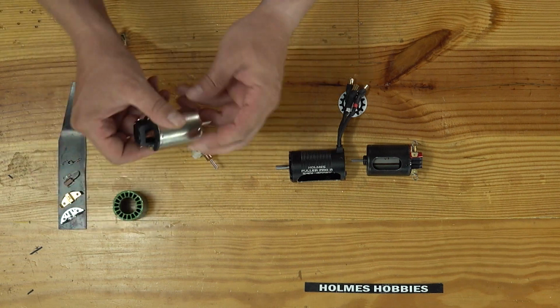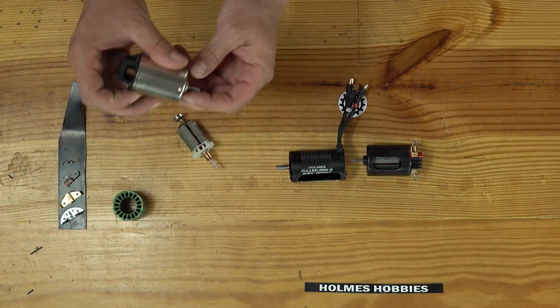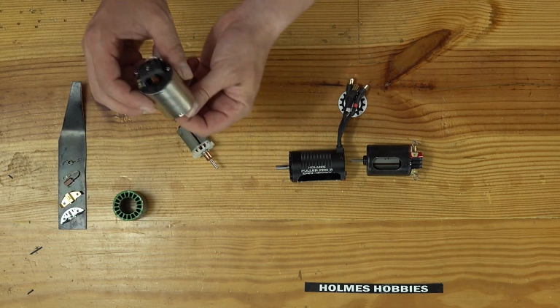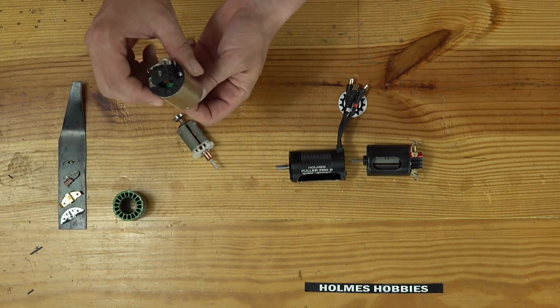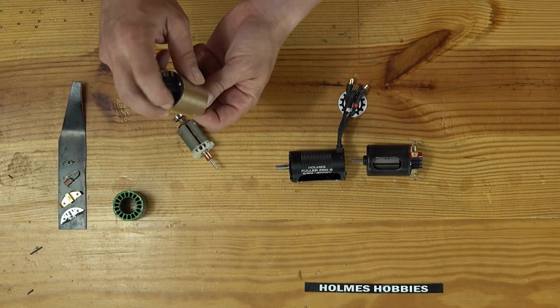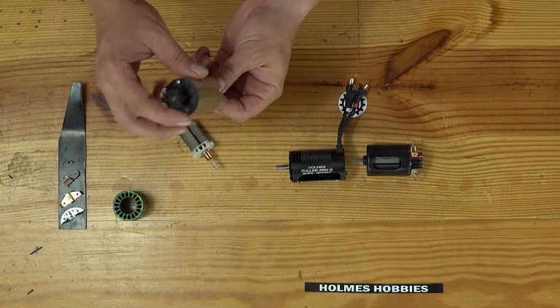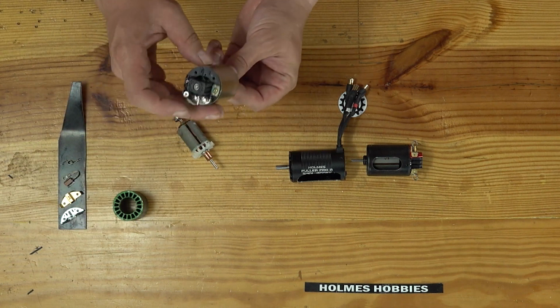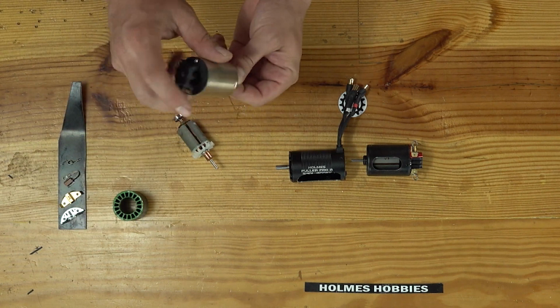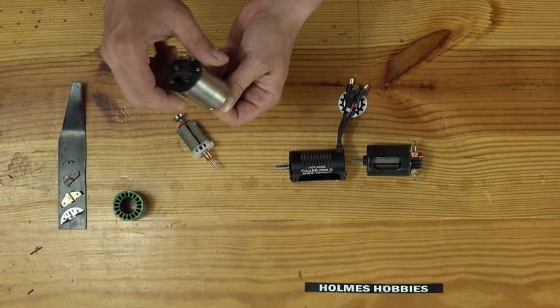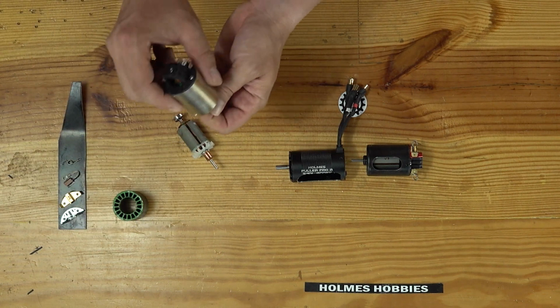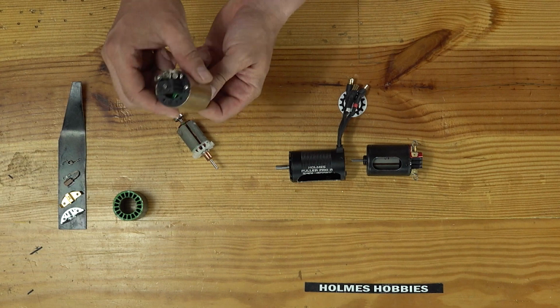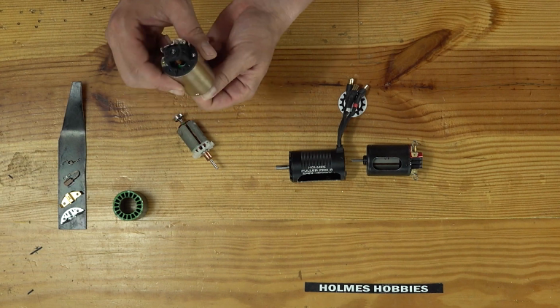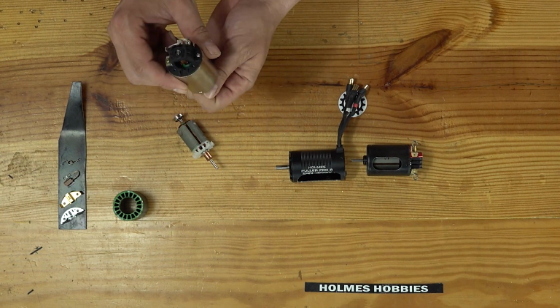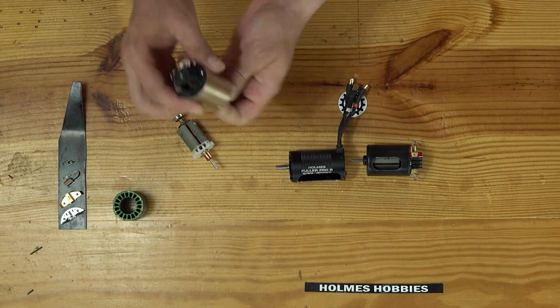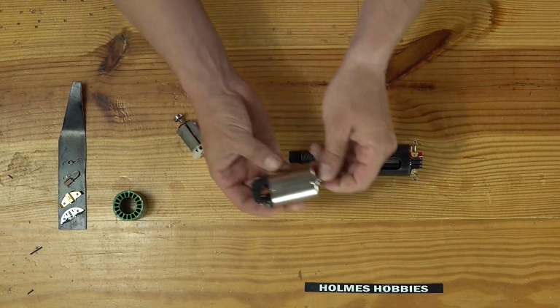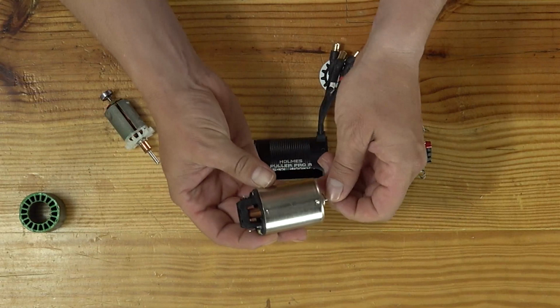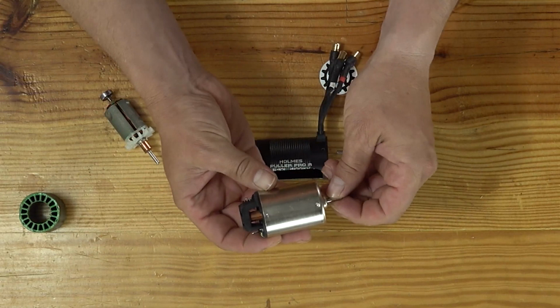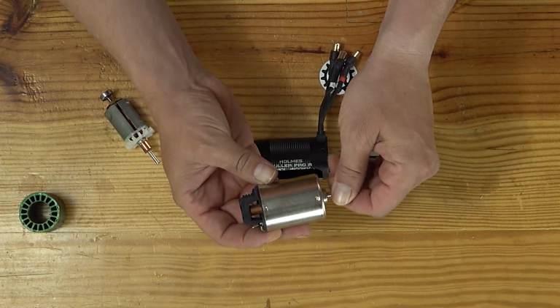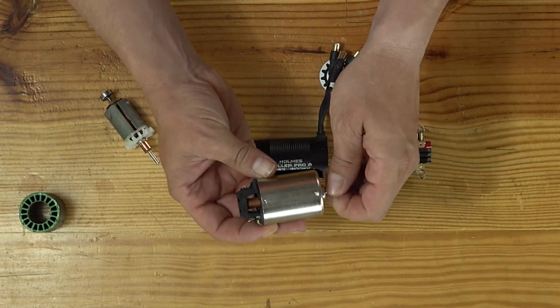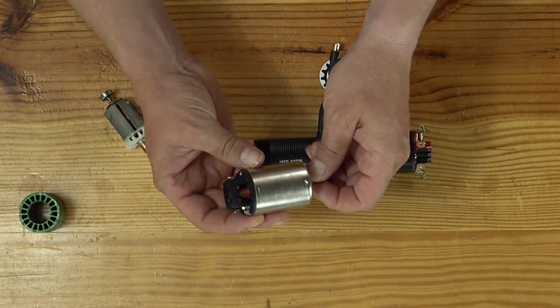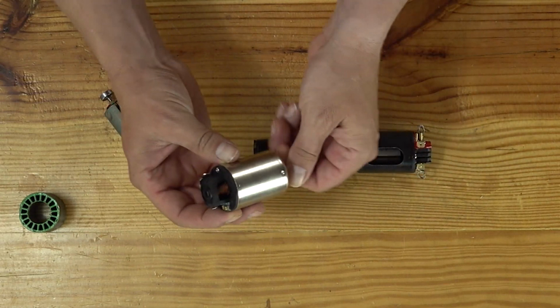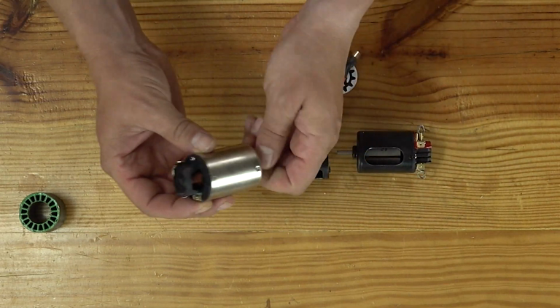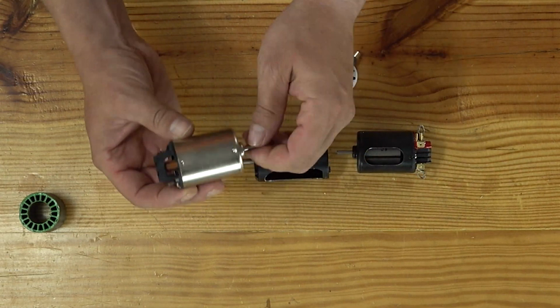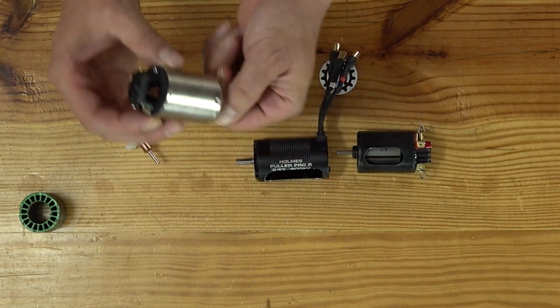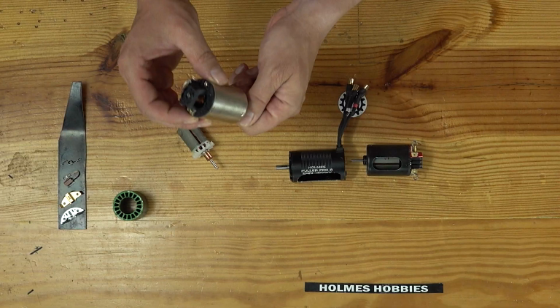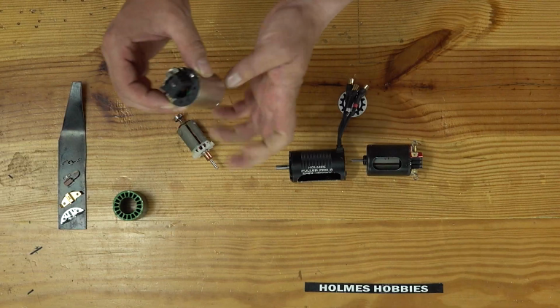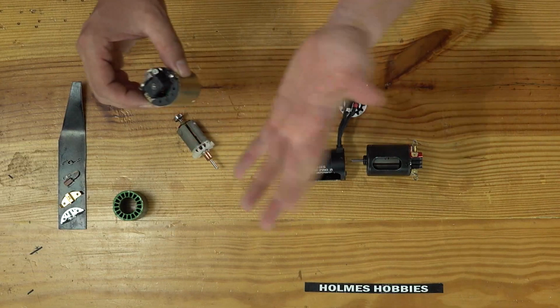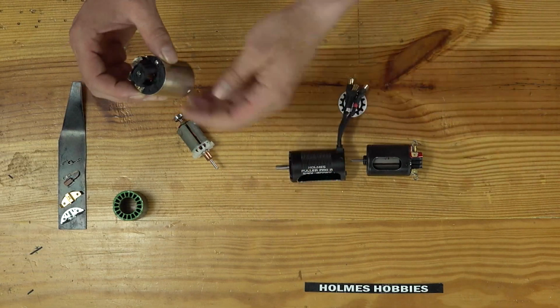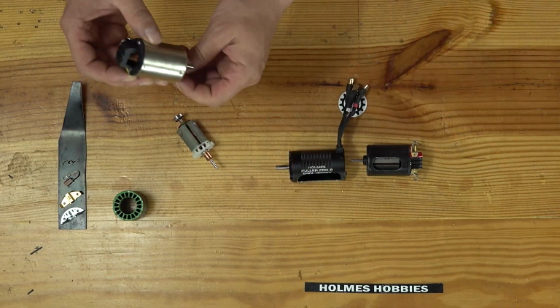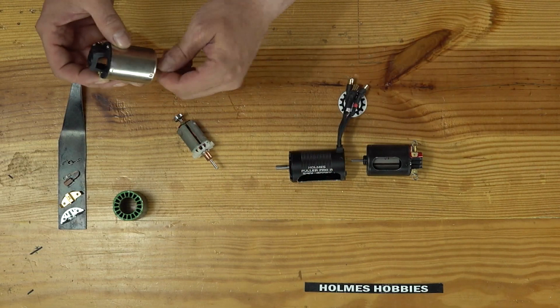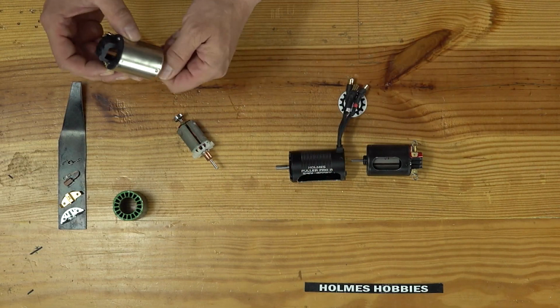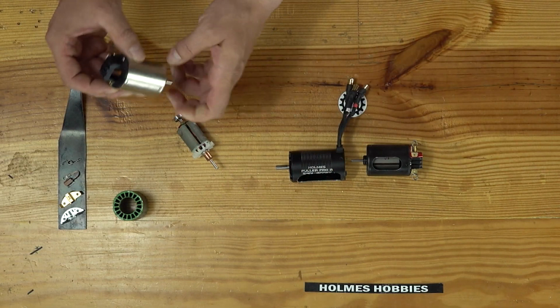And then this would be an assembled motor without the hoods put on one side. You can kind of see — I don't know if you can see on the overhead there — it's spinning. The commutator spins on the inside with the rotor.